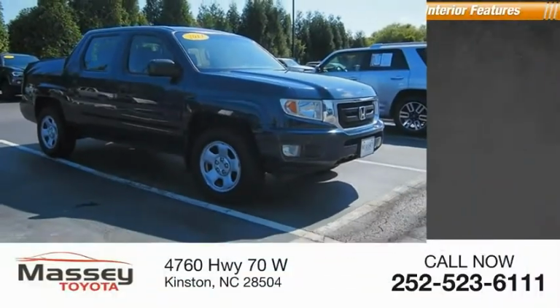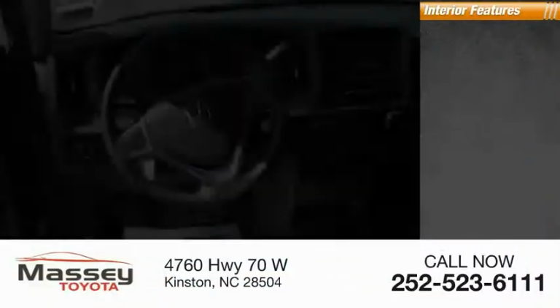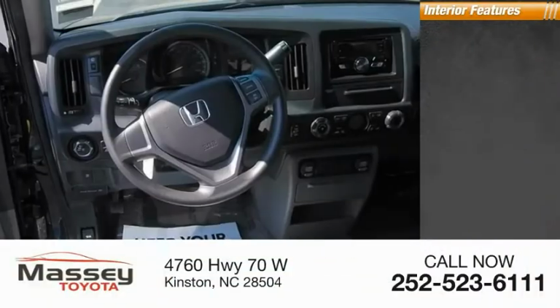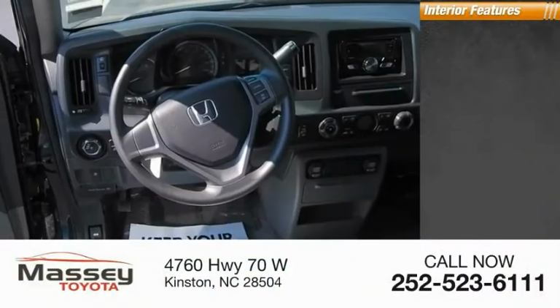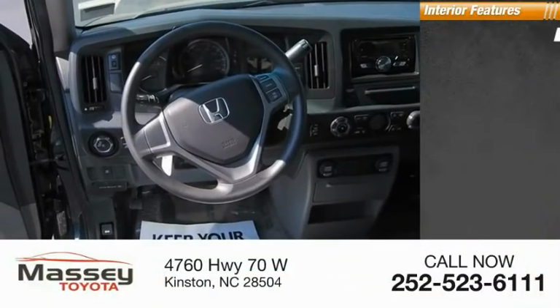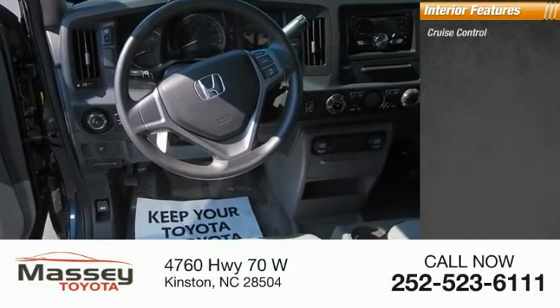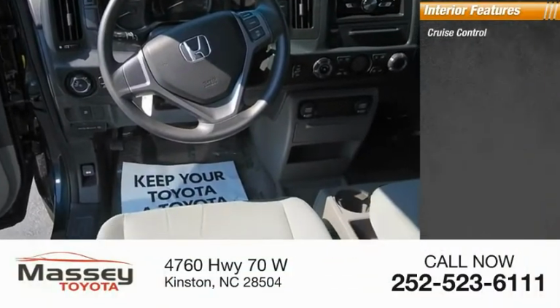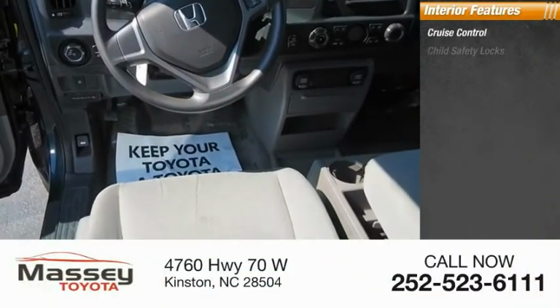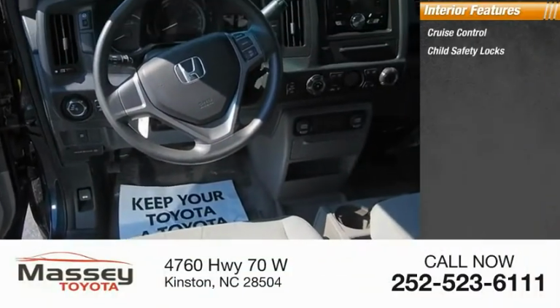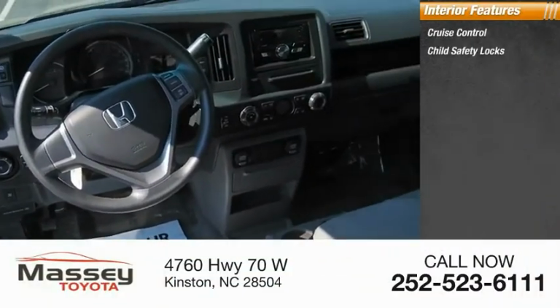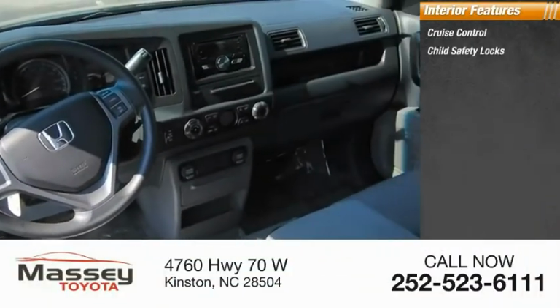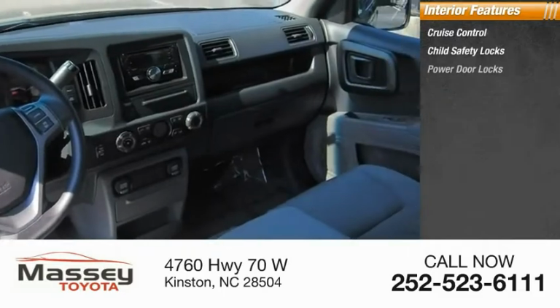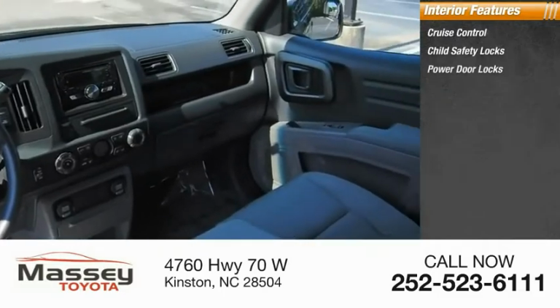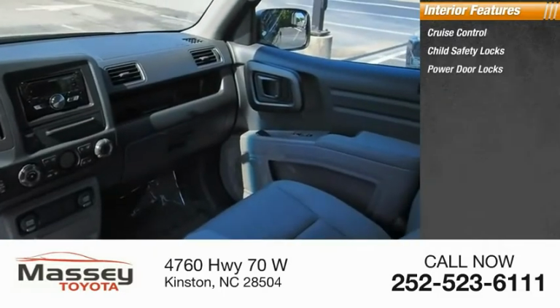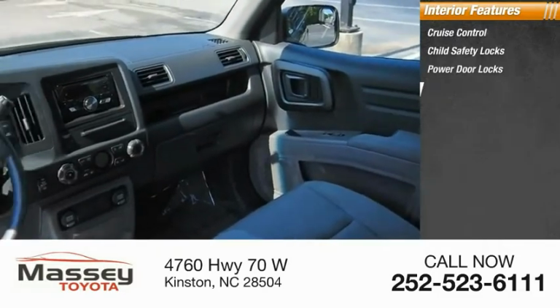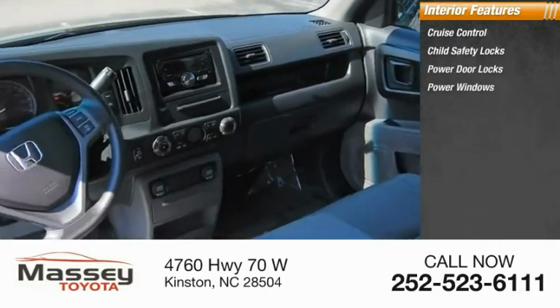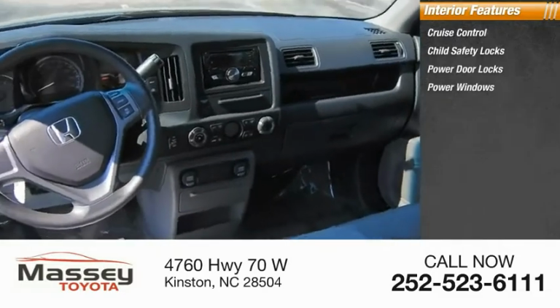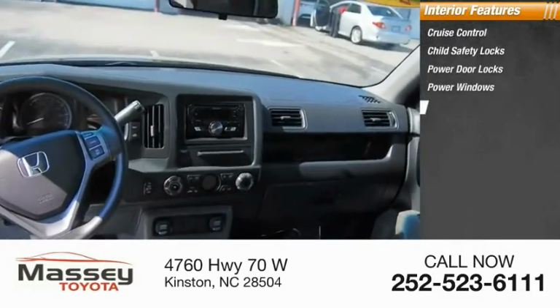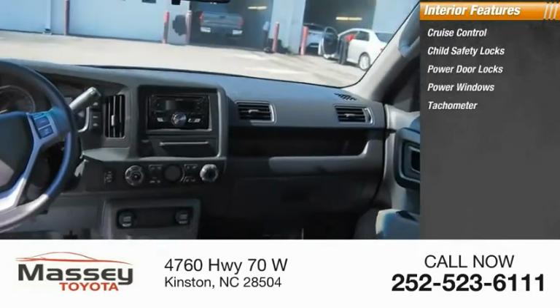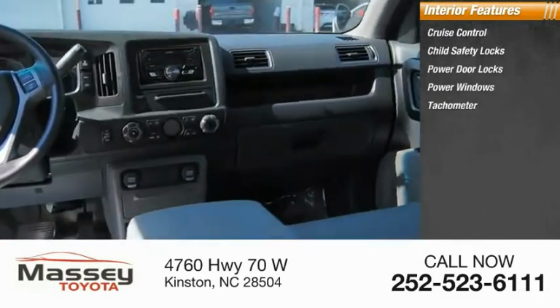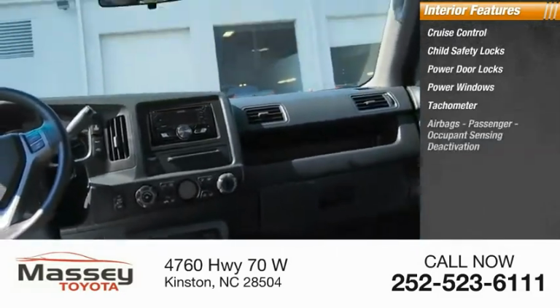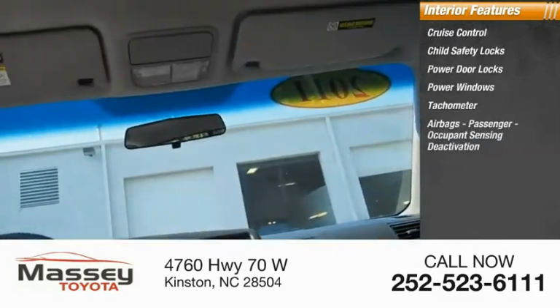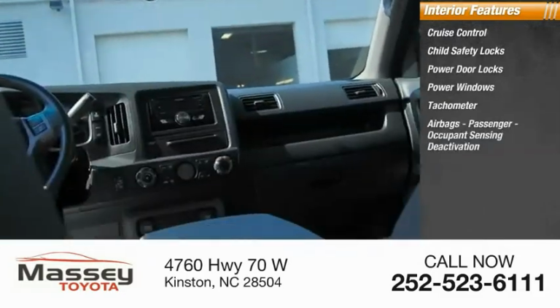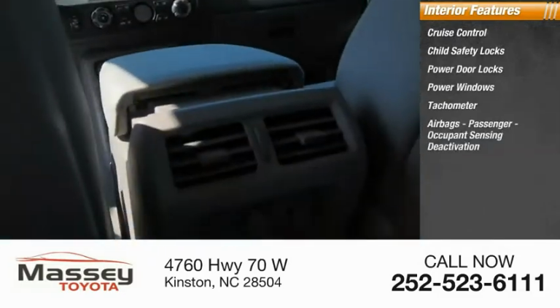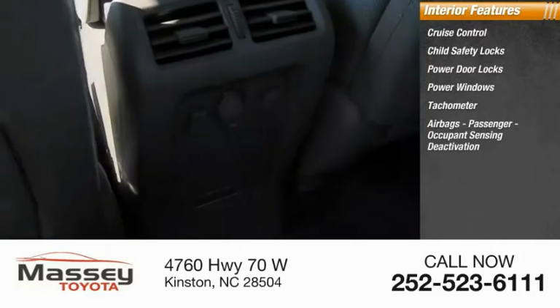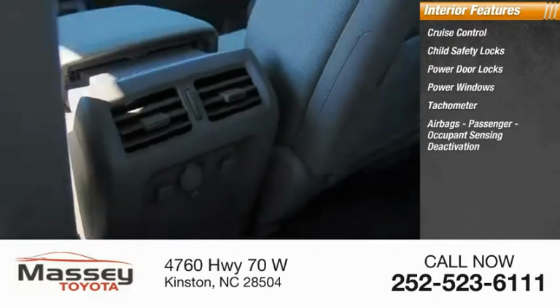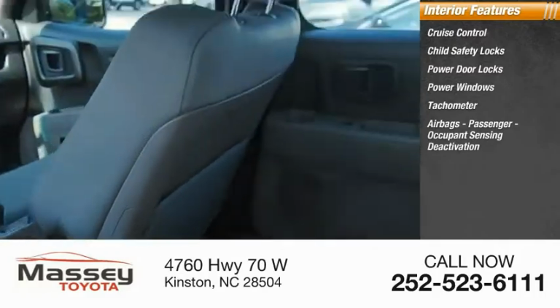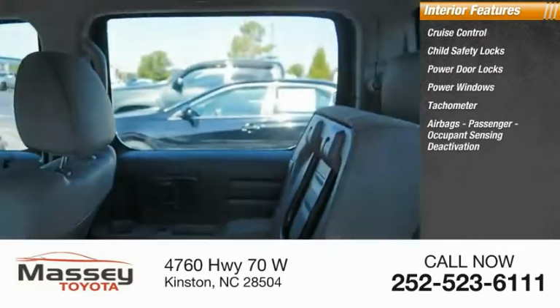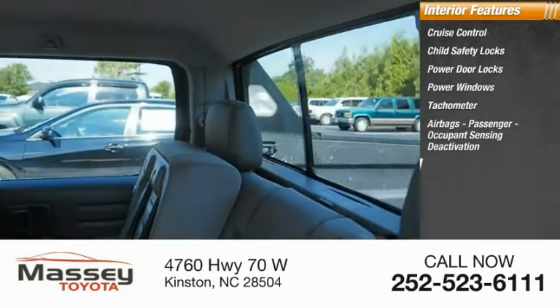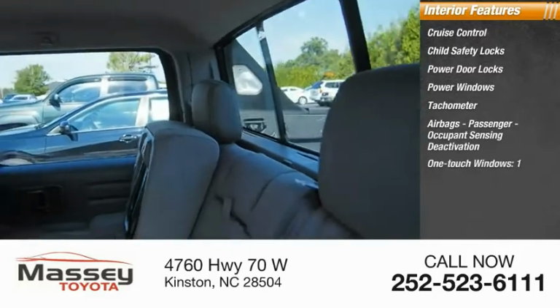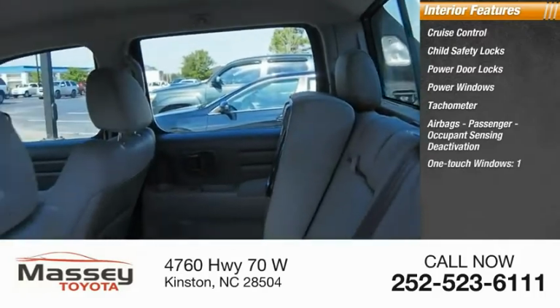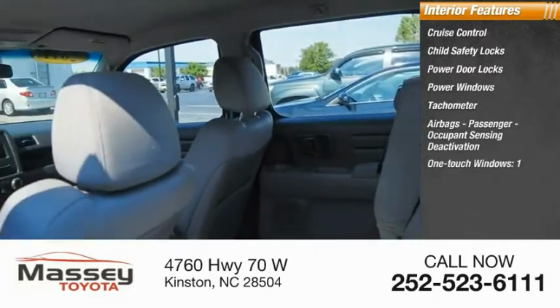Inside you'll find cruise control, child safety locks, power door locks, power windows, tachometer, airbags, passenger occupant sensing deactivation, and one-touch windows.